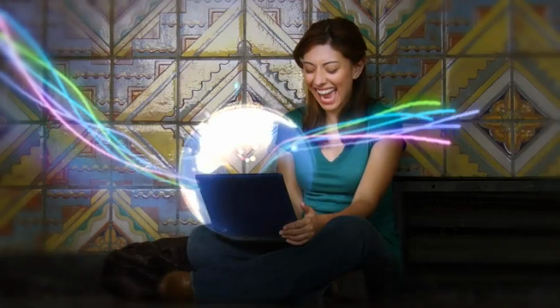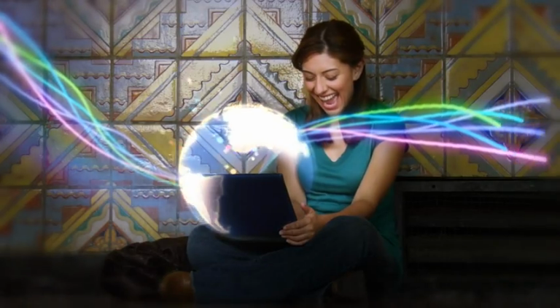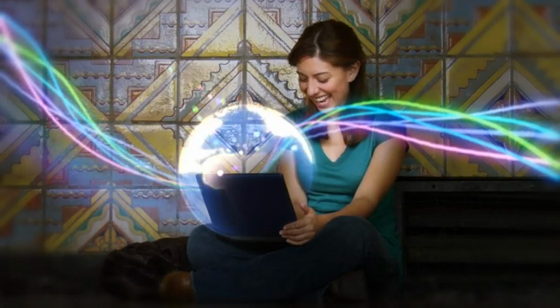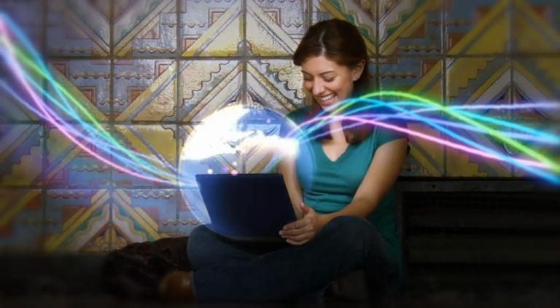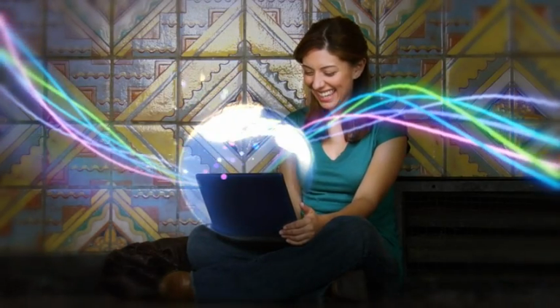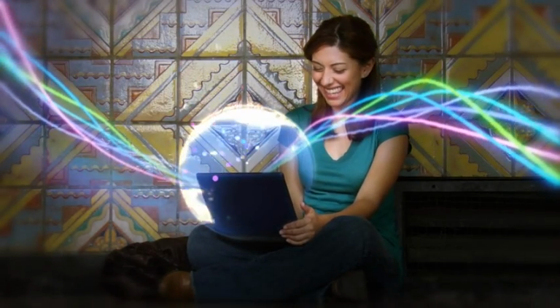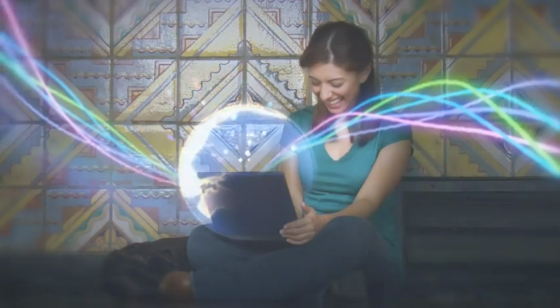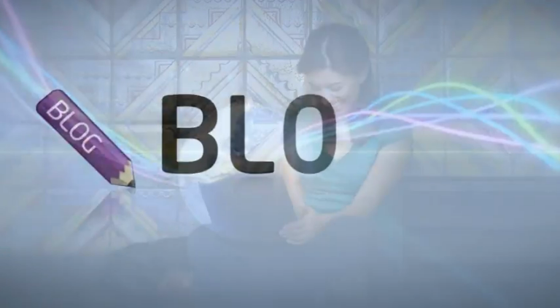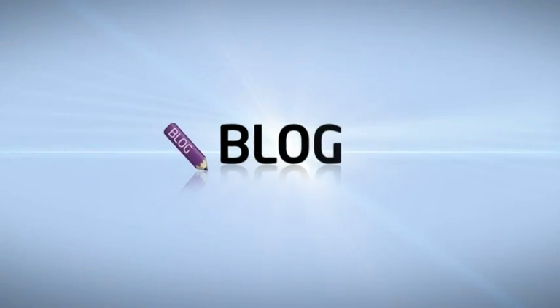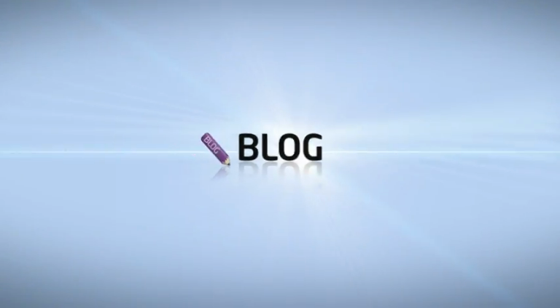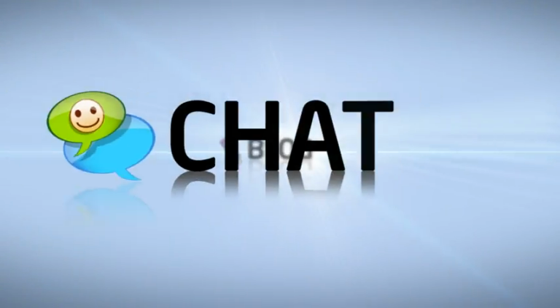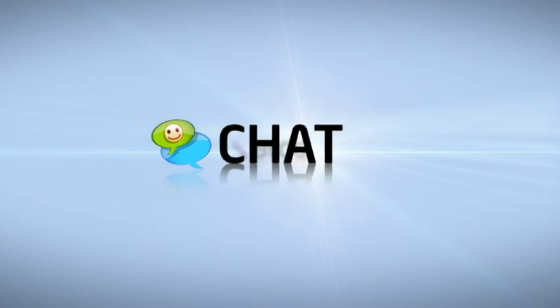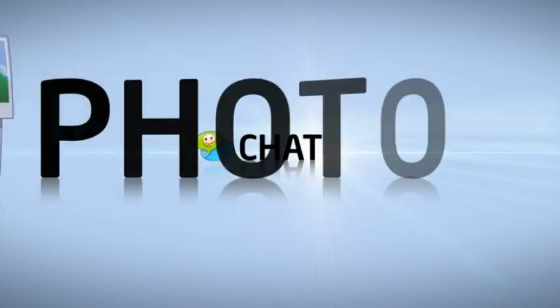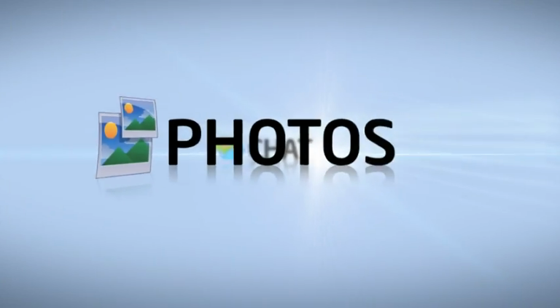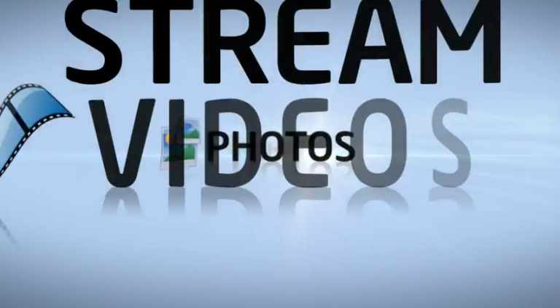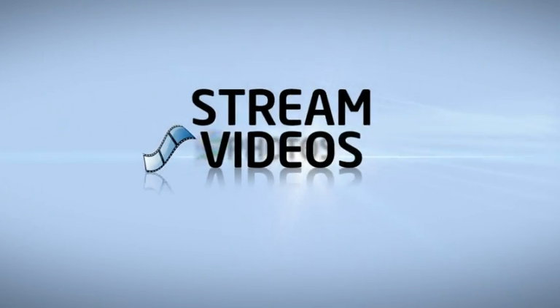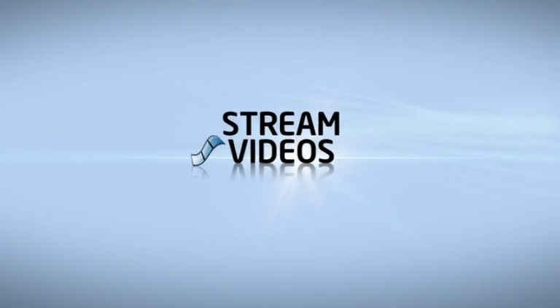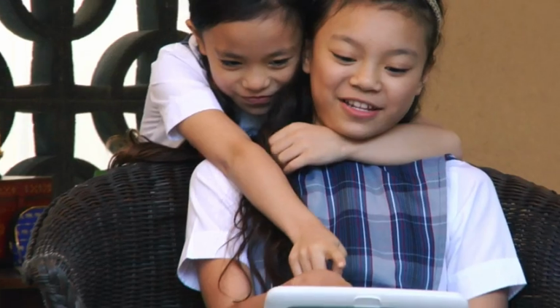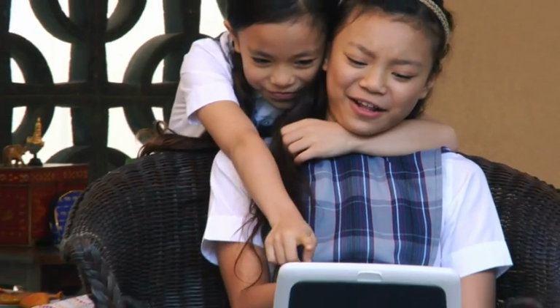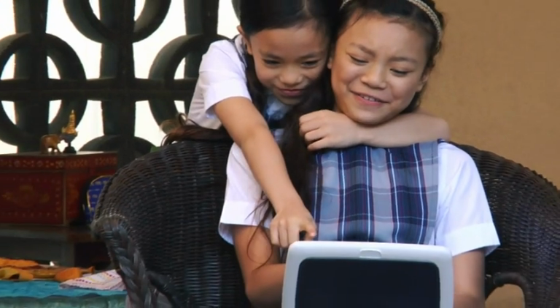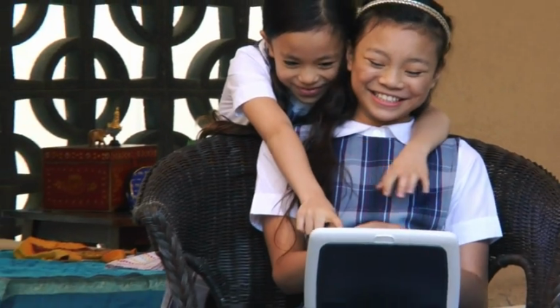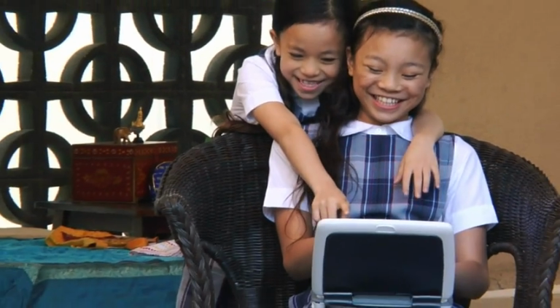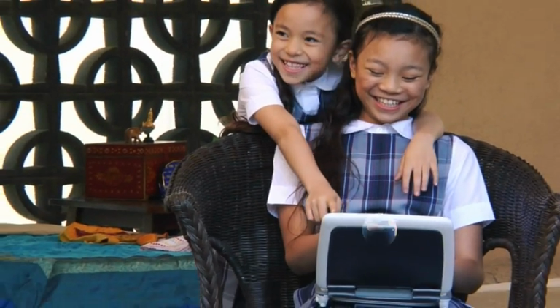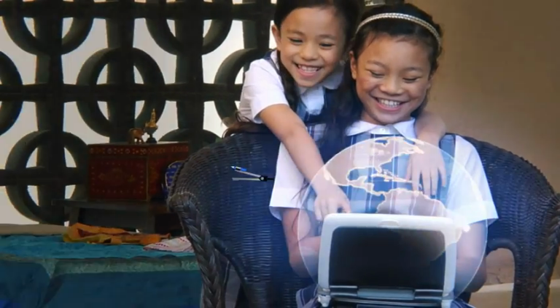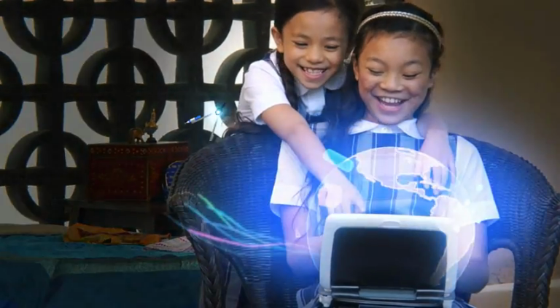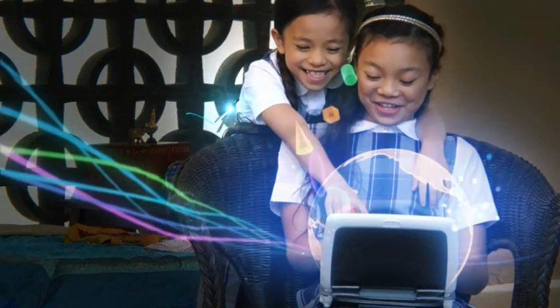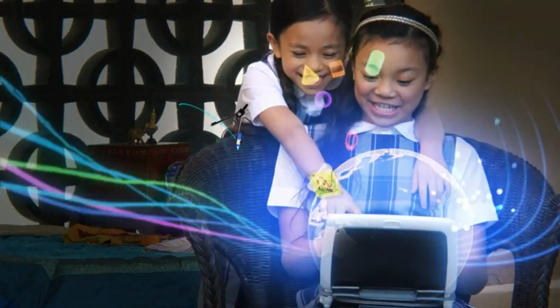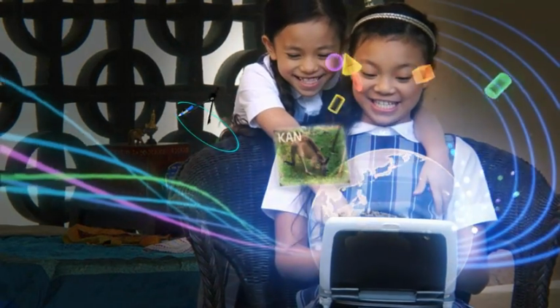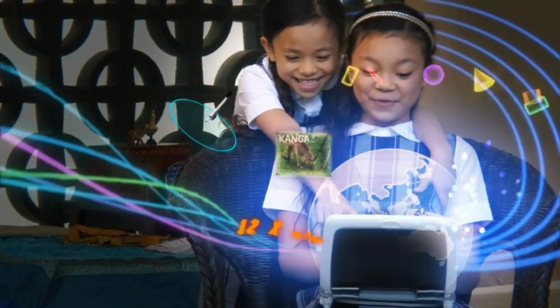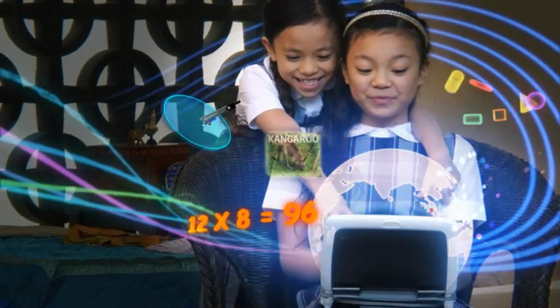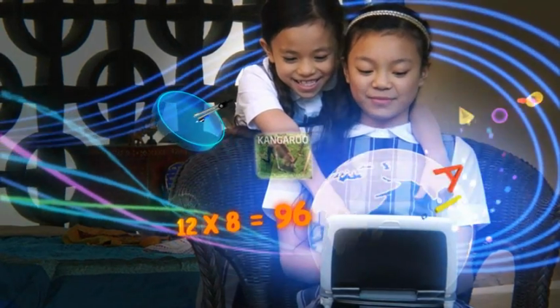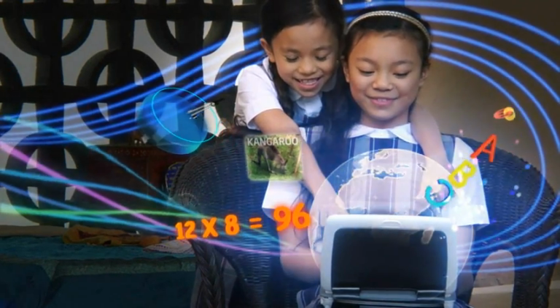Start your Internet journey with a Netbook as you blog, chat and view photos and videos. Homework and school projects come alive as you explore new horizons of learning.